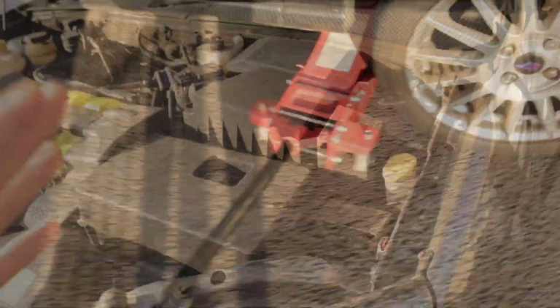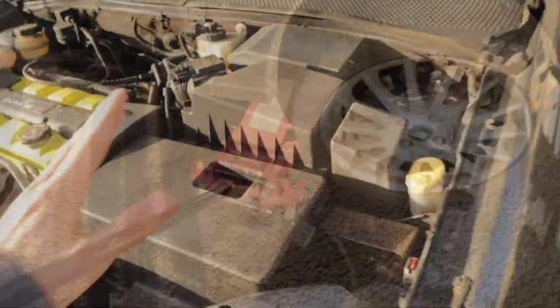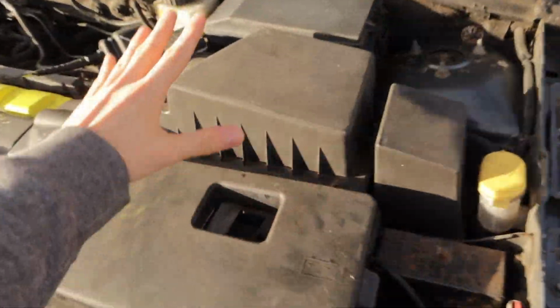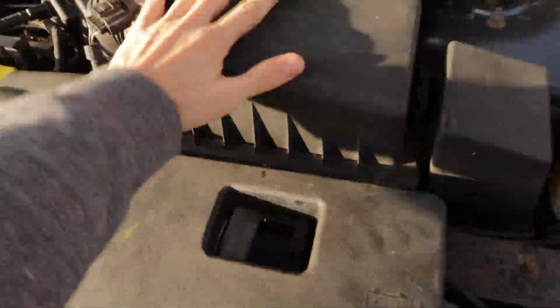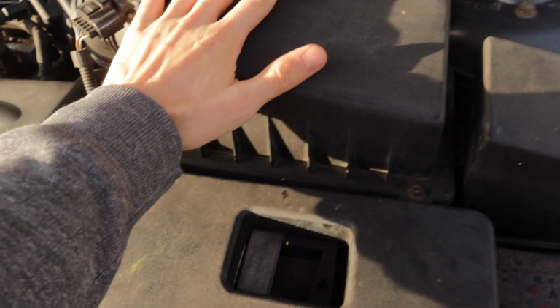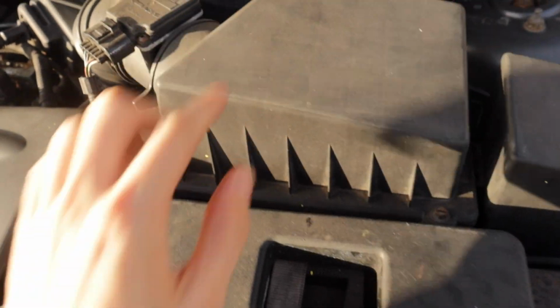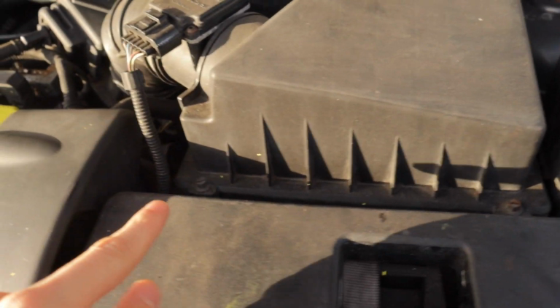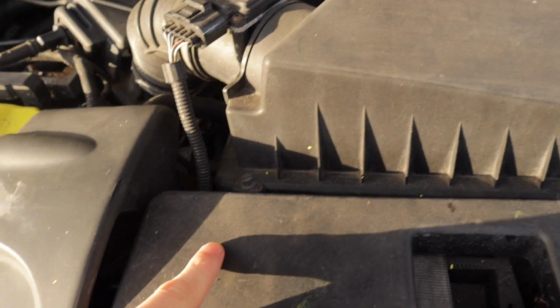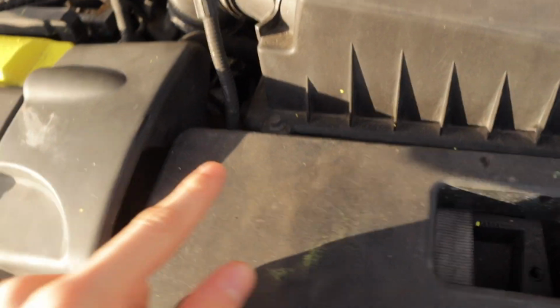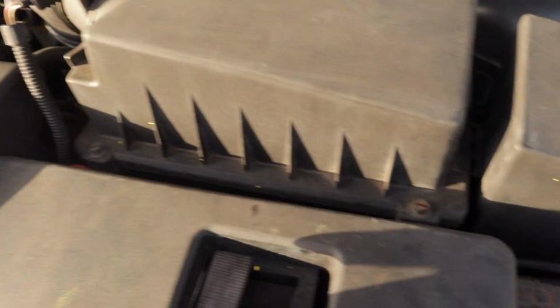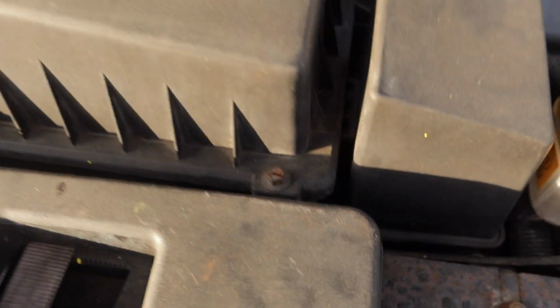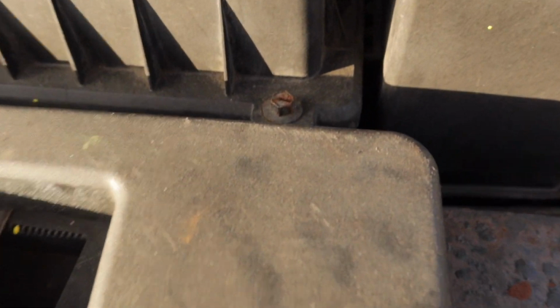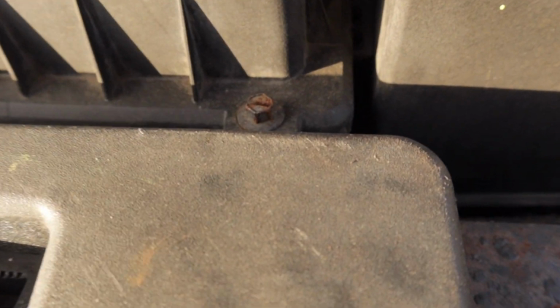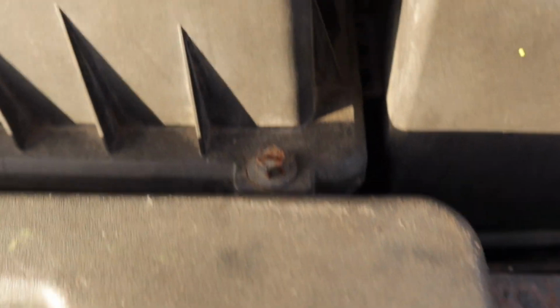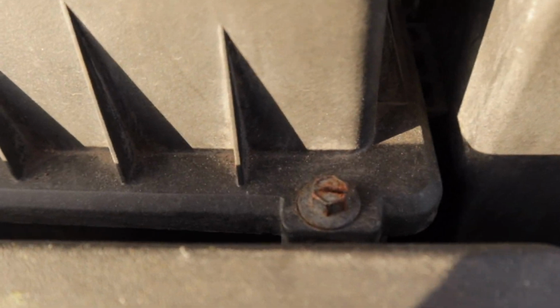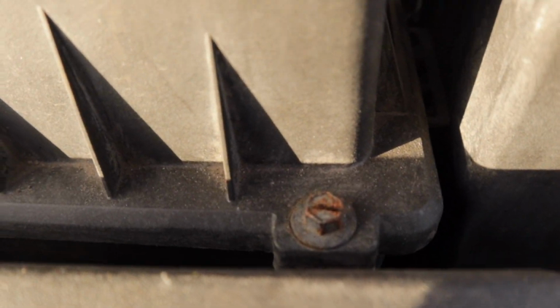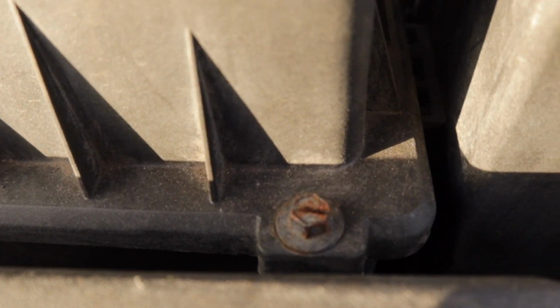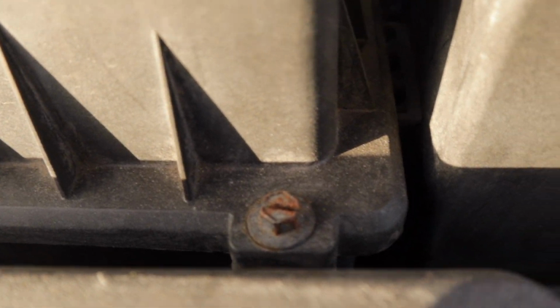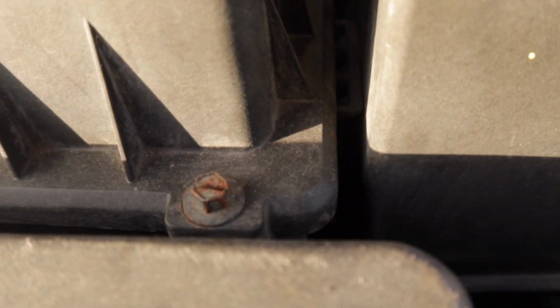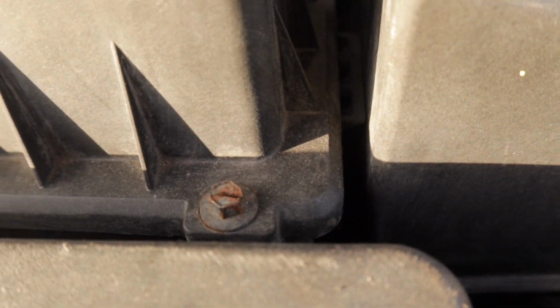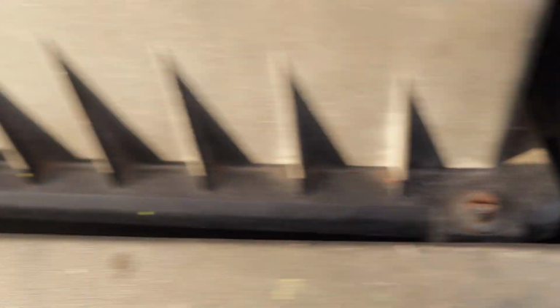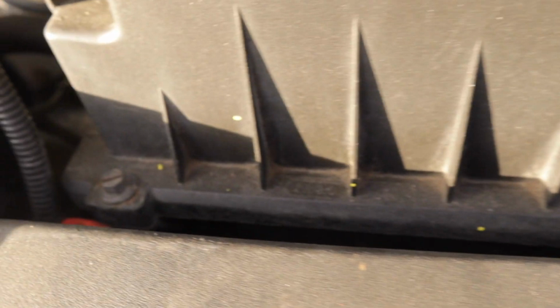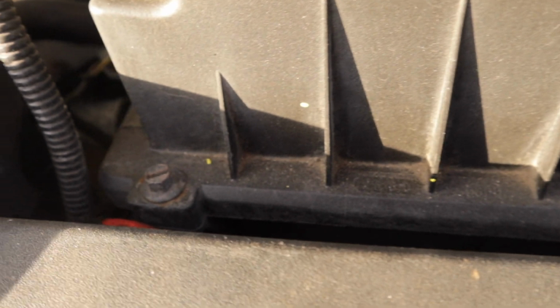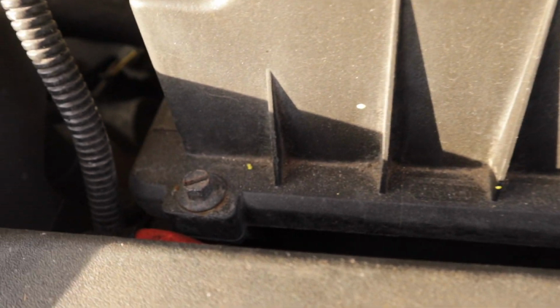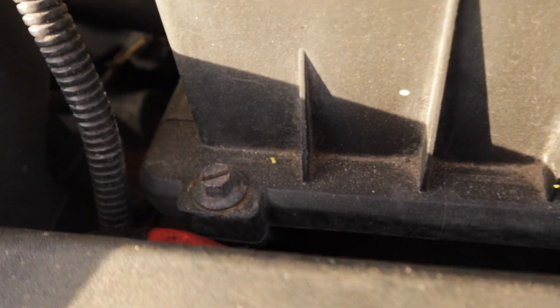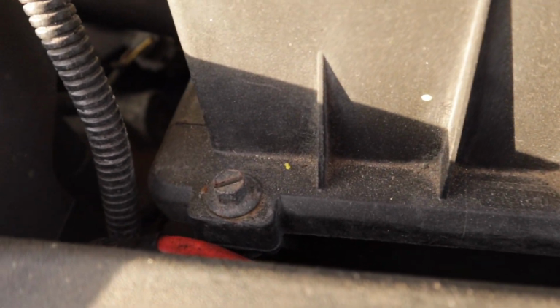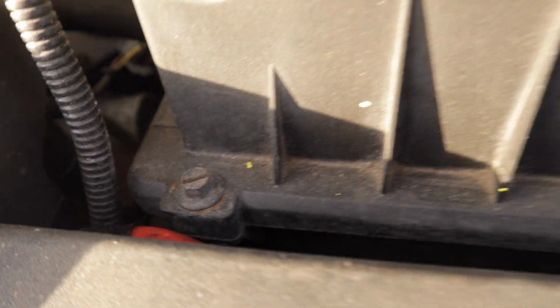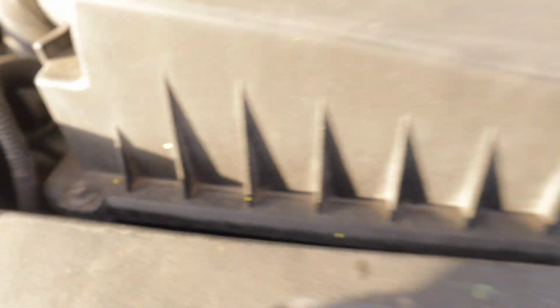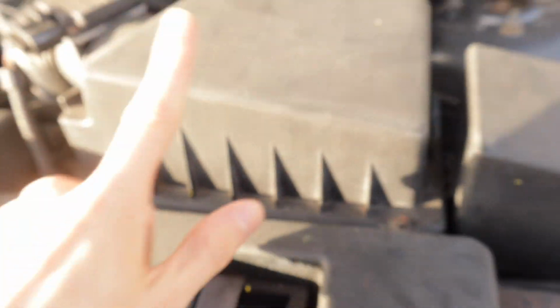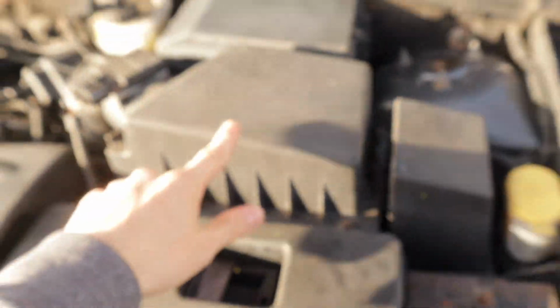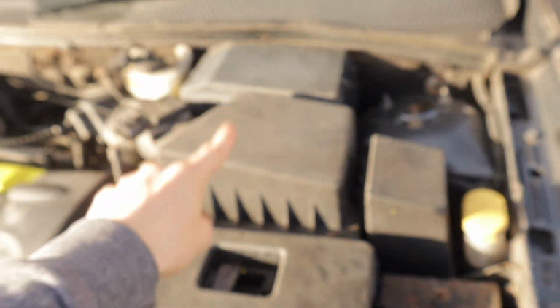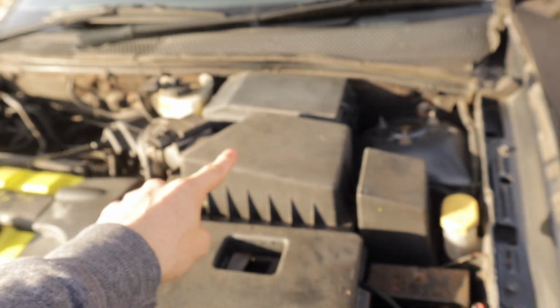The first thing we're going to change is the air filter — it's the easiest to get to. It looks like a 10mm, maybe 8mm. Let's get the parts and get it off.